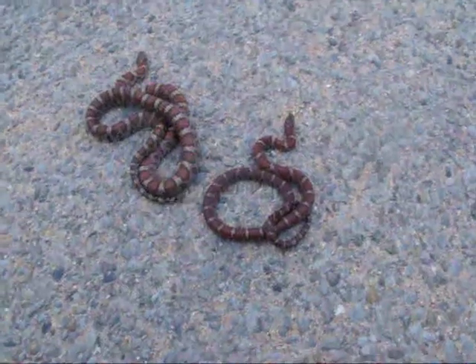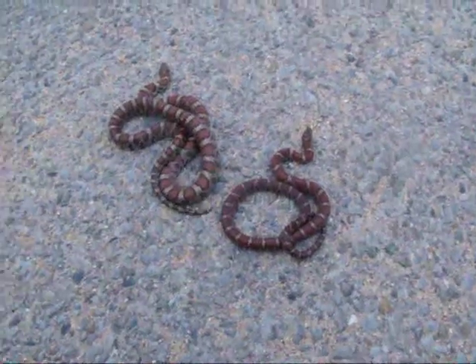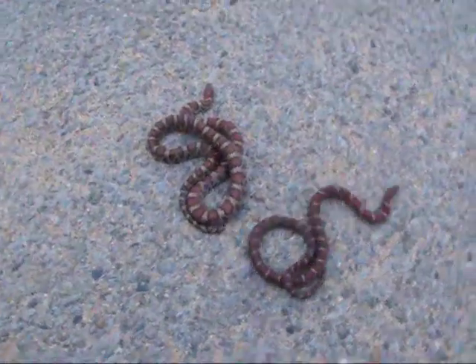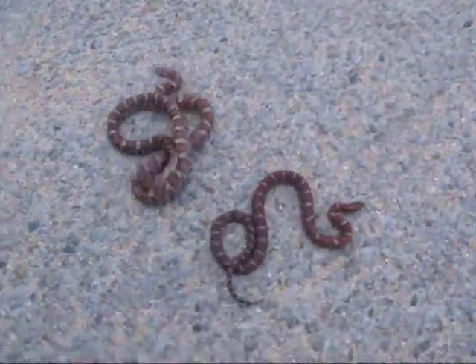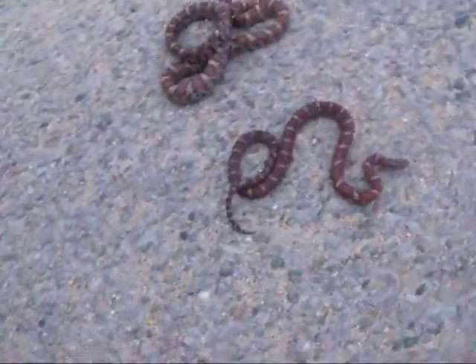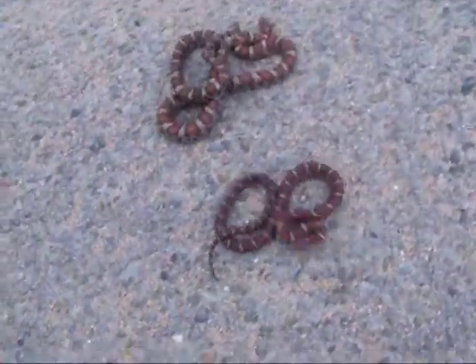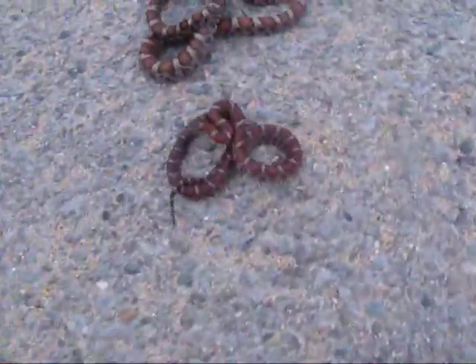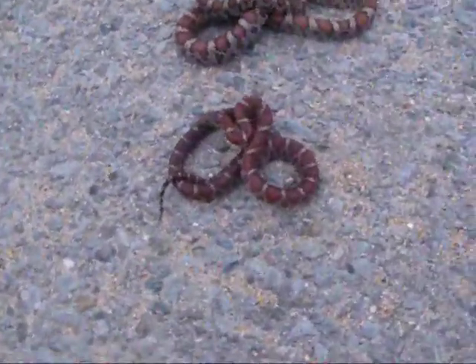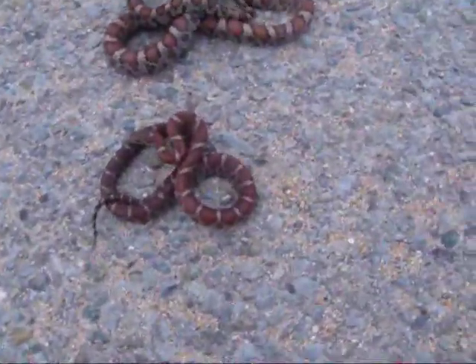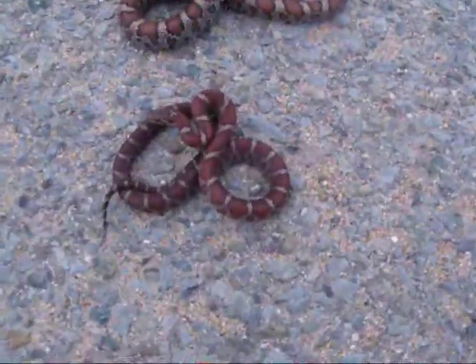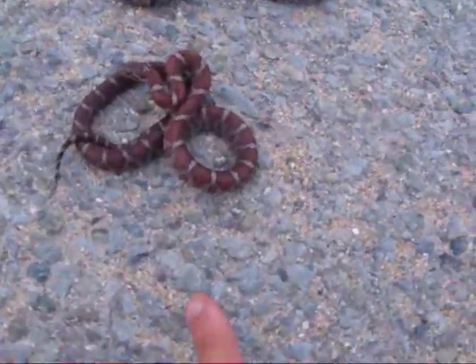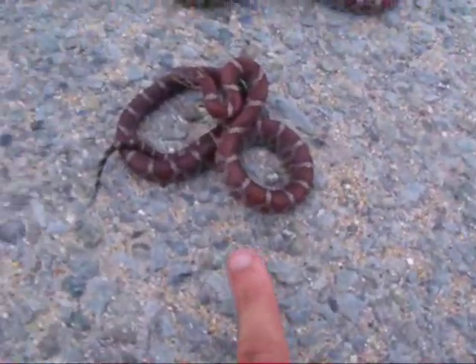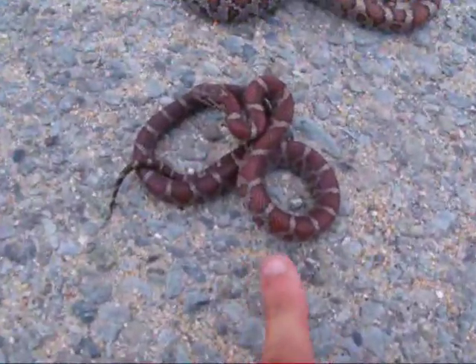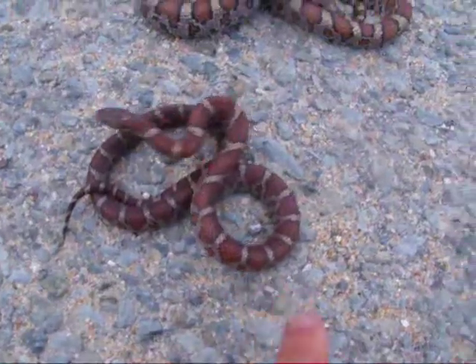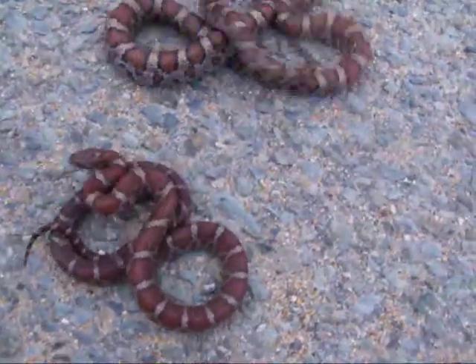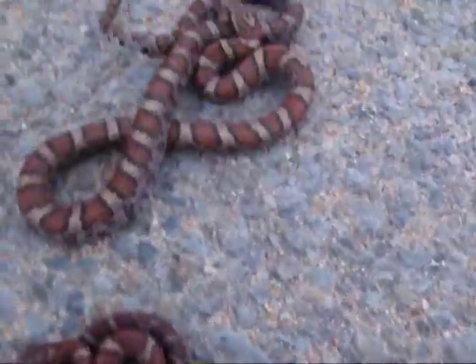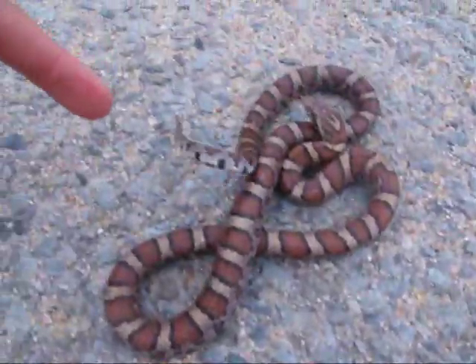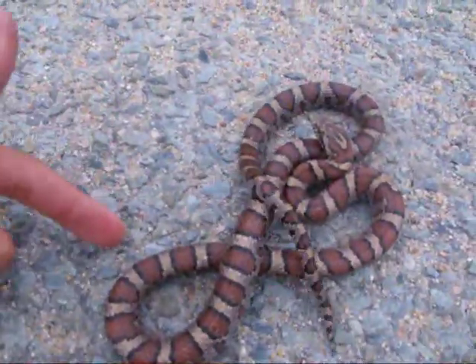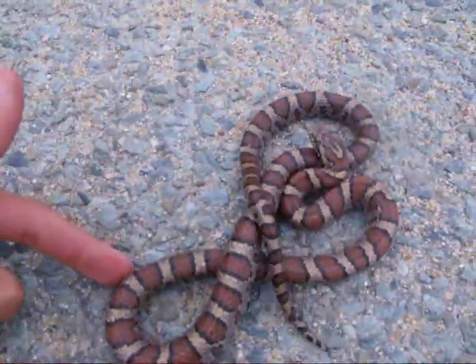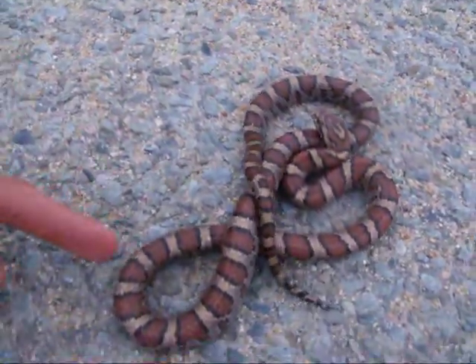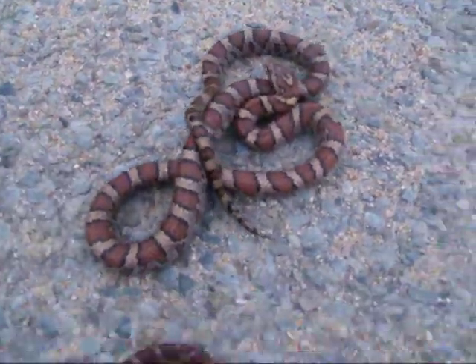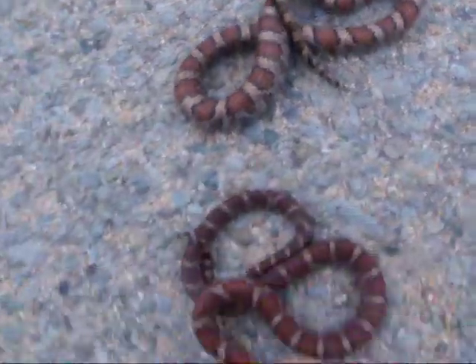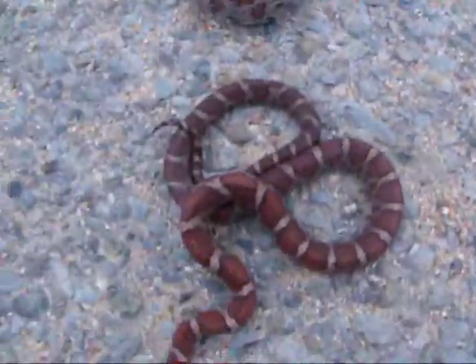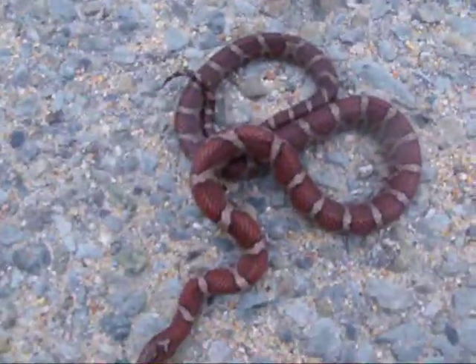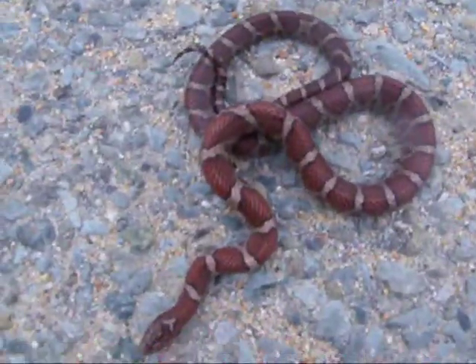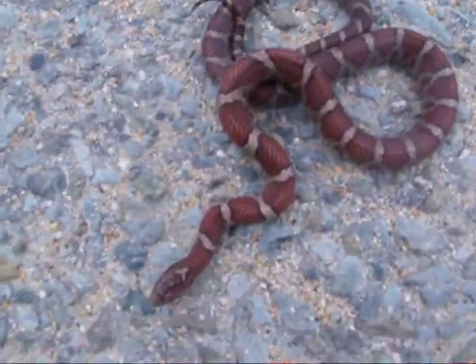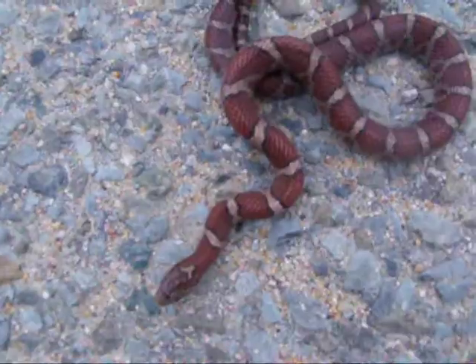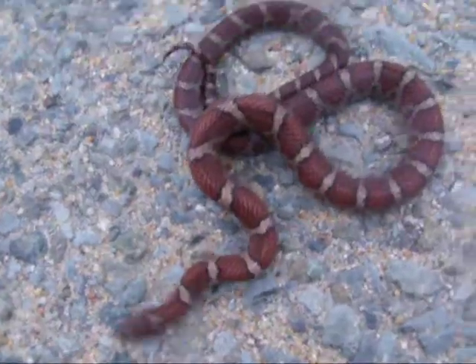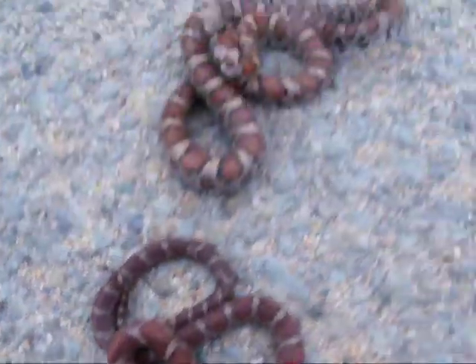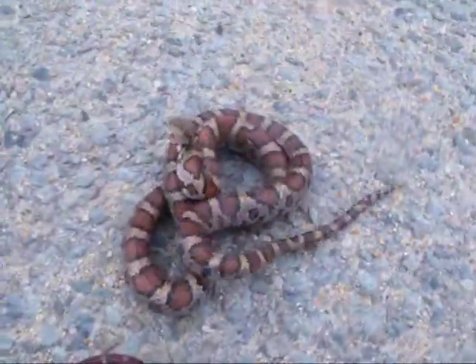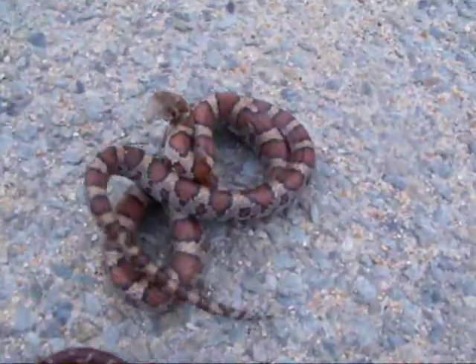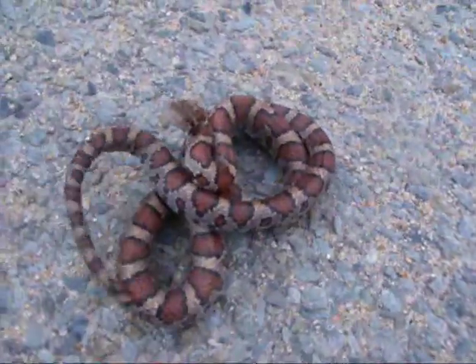How you guys going? Got some more eastern milk snakes here. I got one that's a little bit younger right here, and I got one that's a little bit older right here. And you can see that this one's a much more brick red color. This one's starting to orange out.